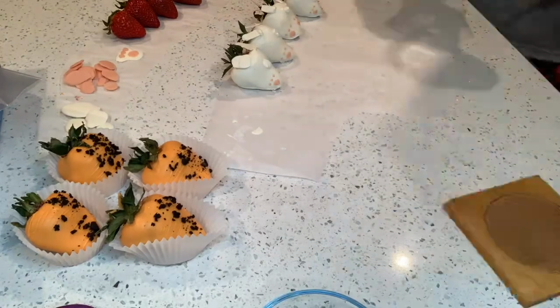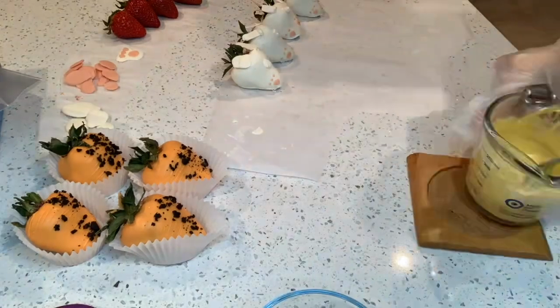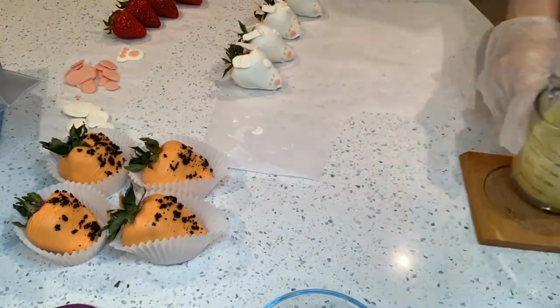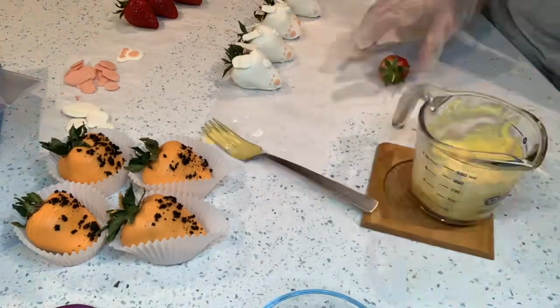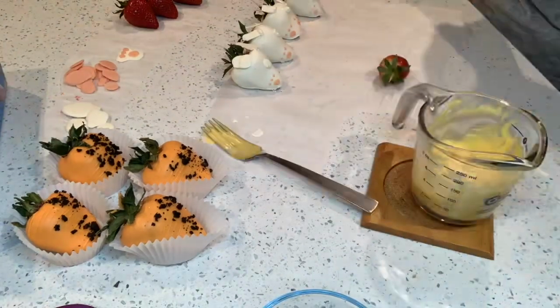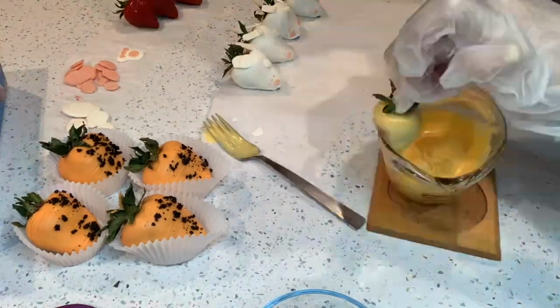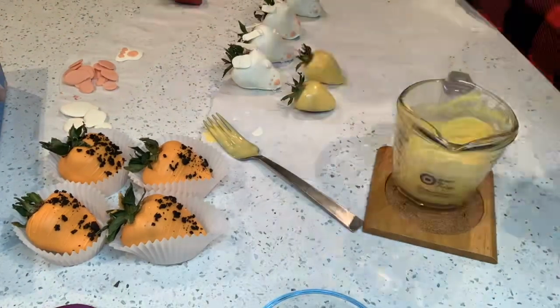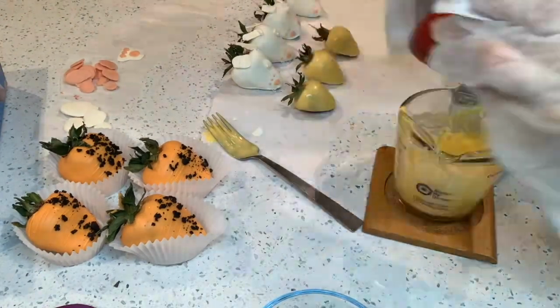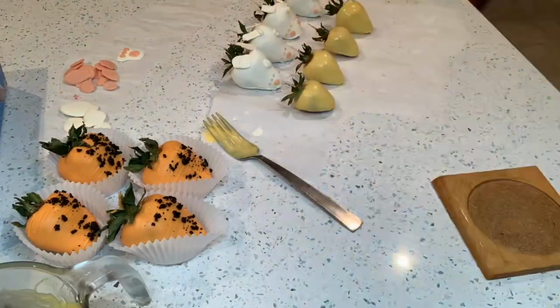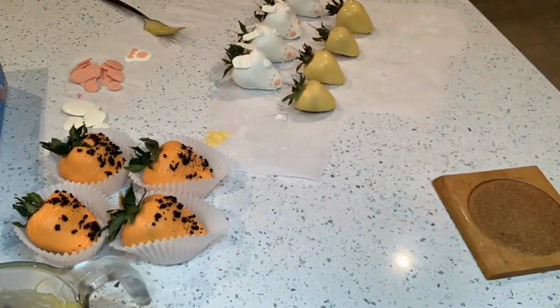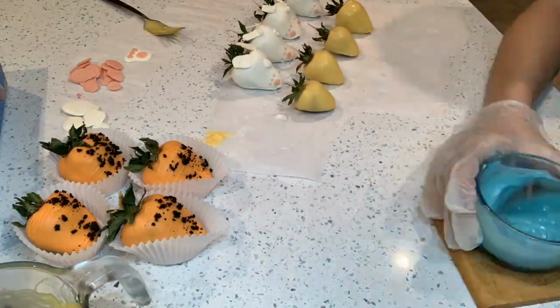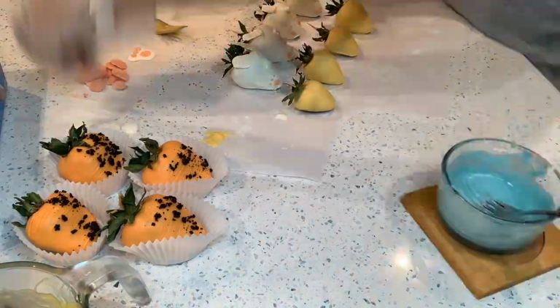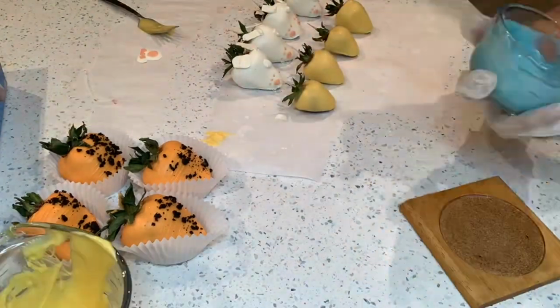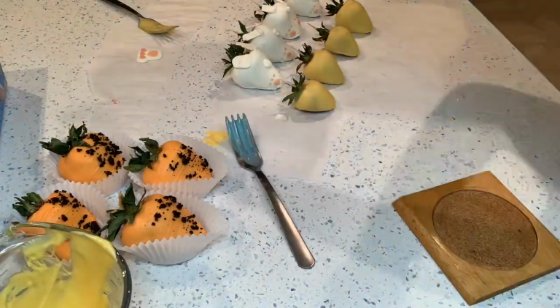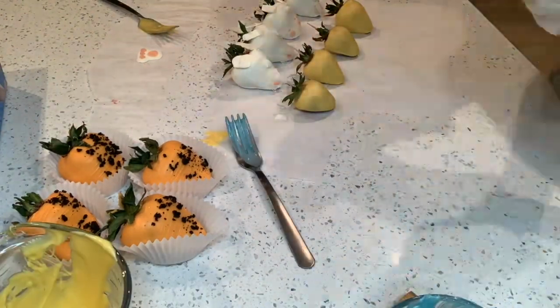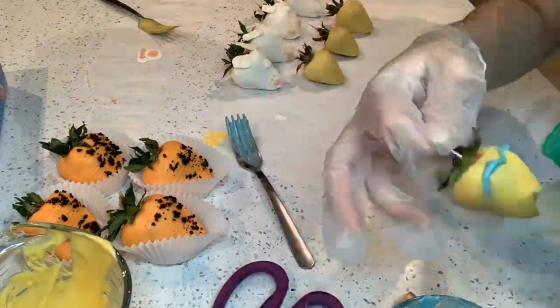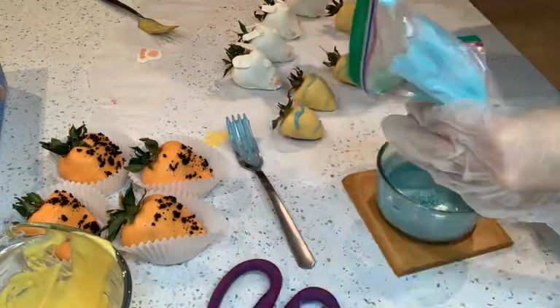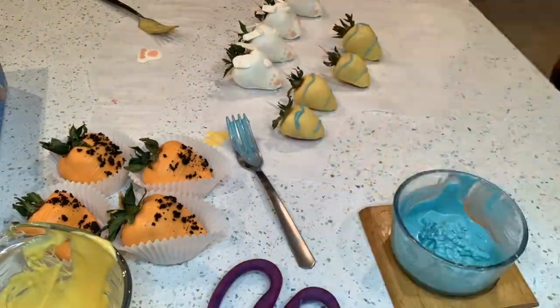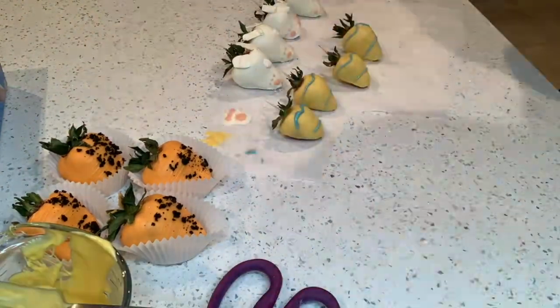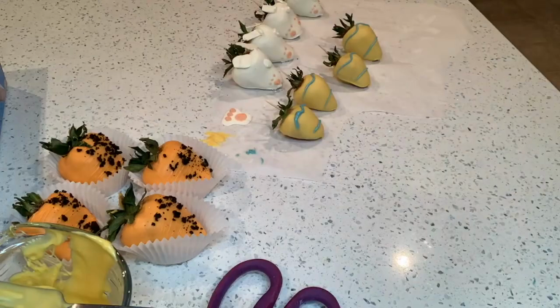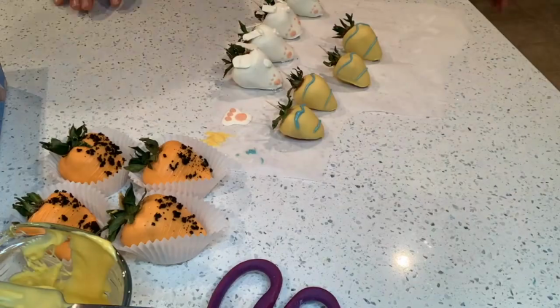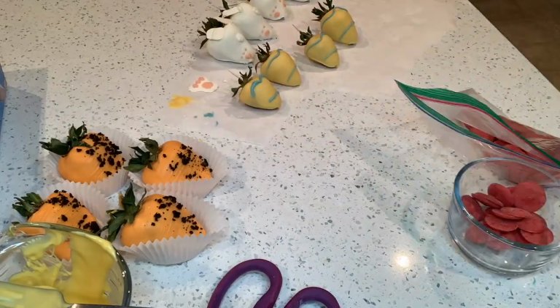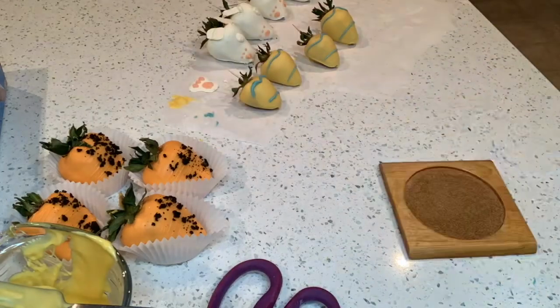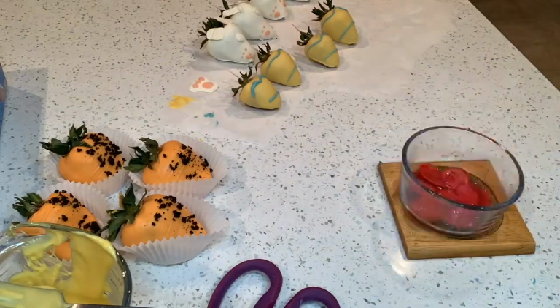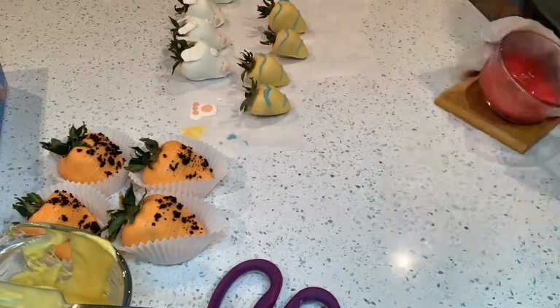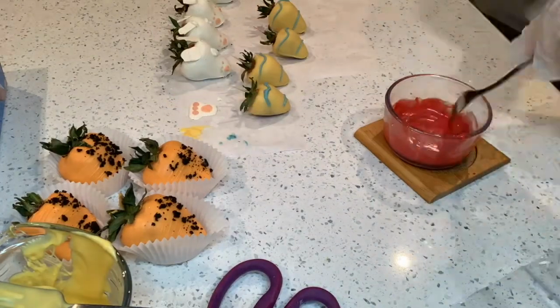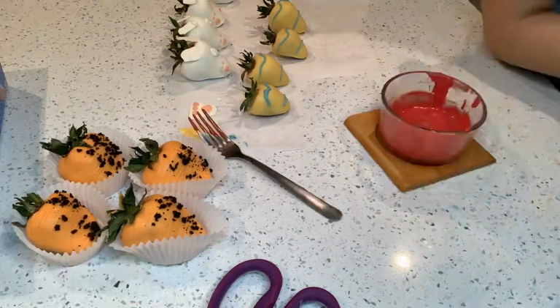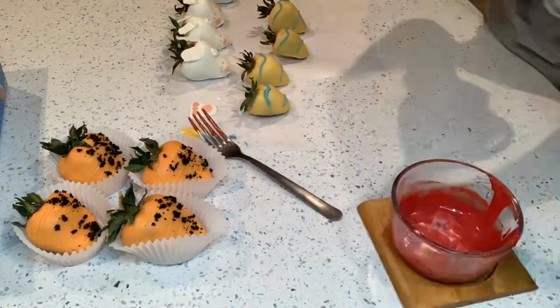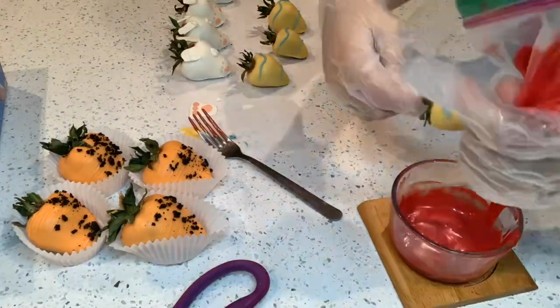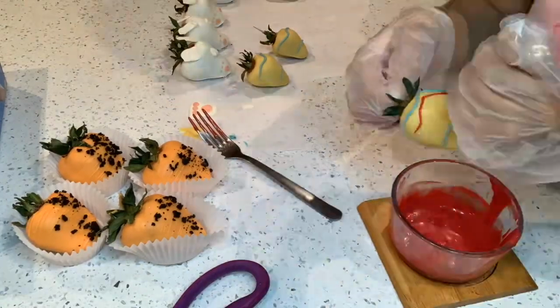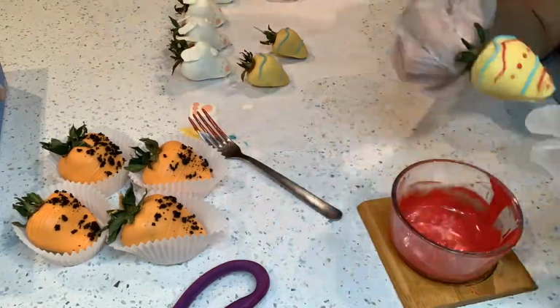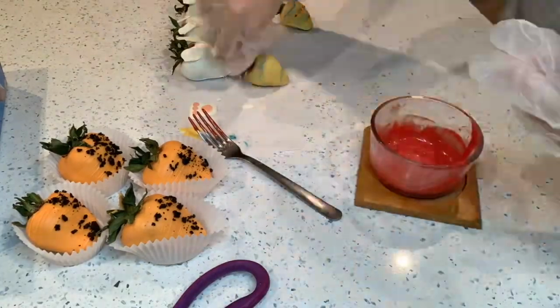I will be reusing that chocolate, which you can do to save some. Now I'm melting my yellow chocolate and I'm going to be making Easter eggs, doing the design.